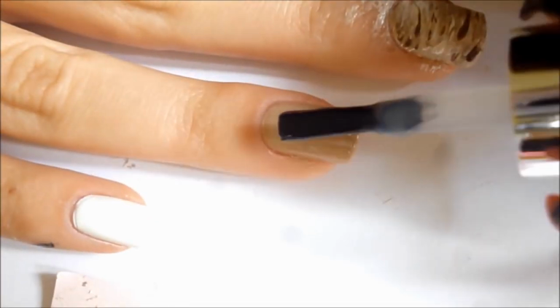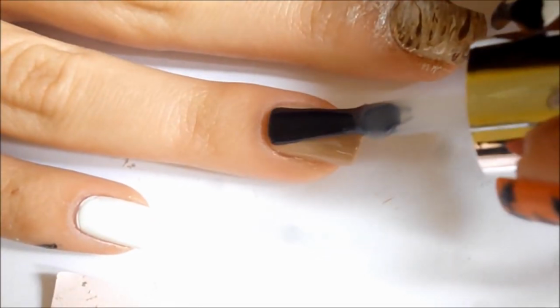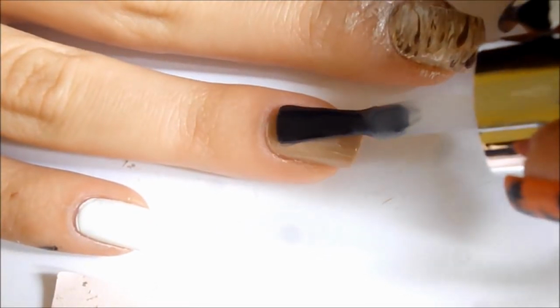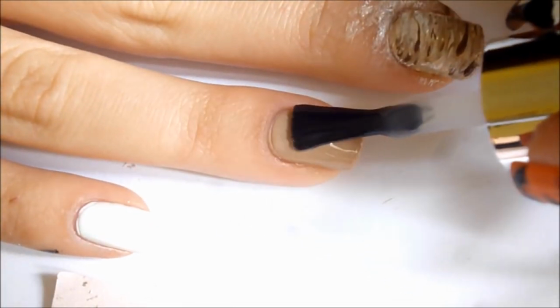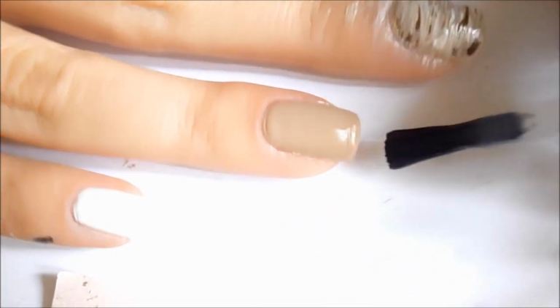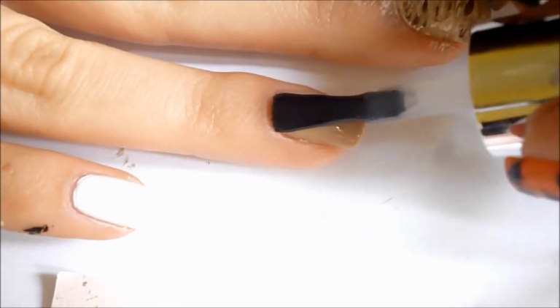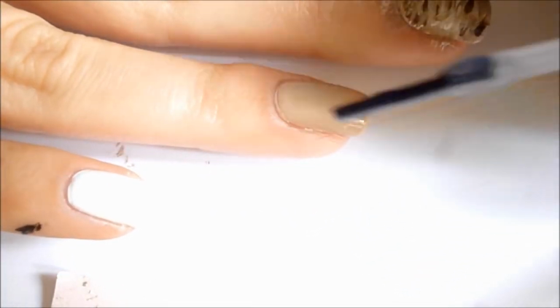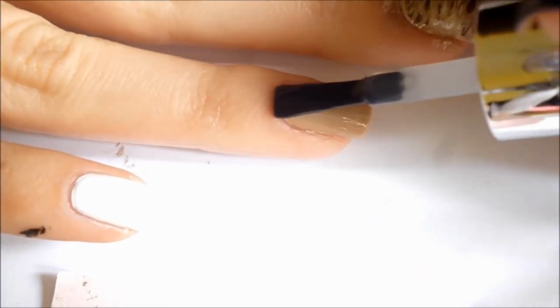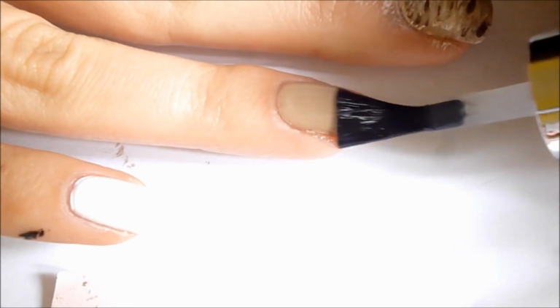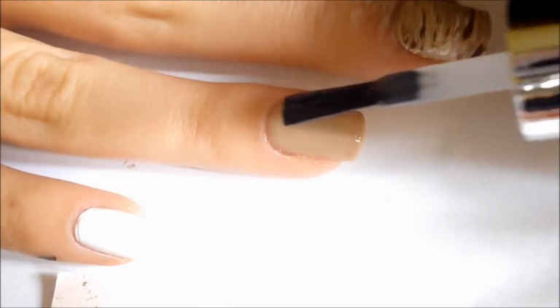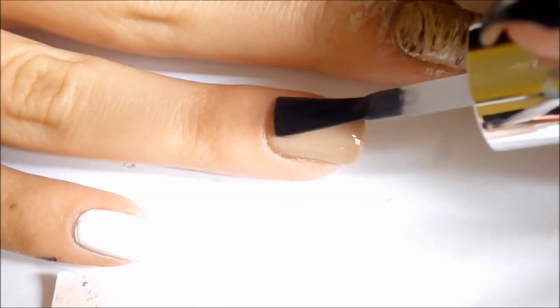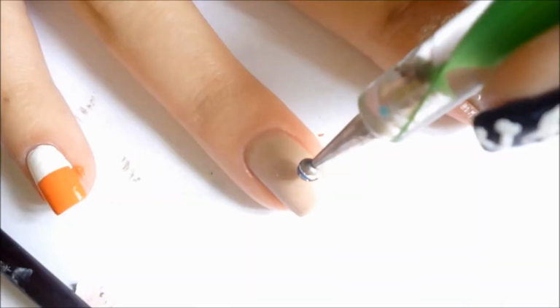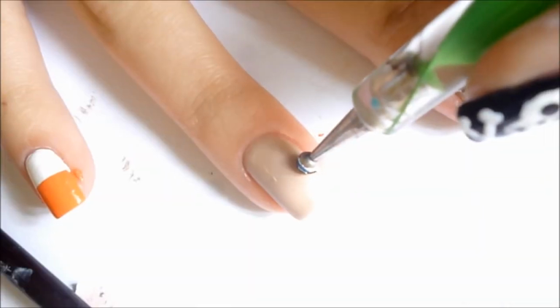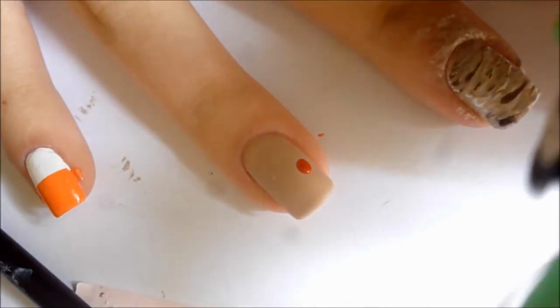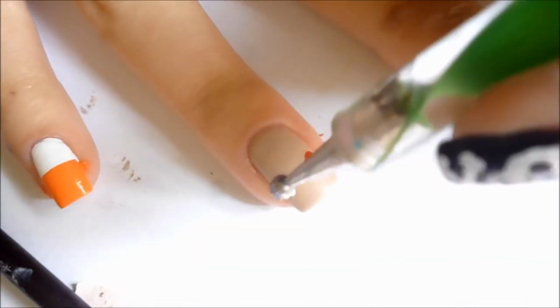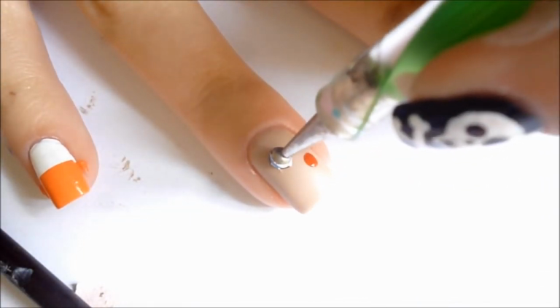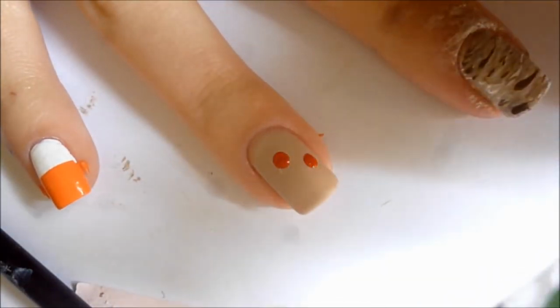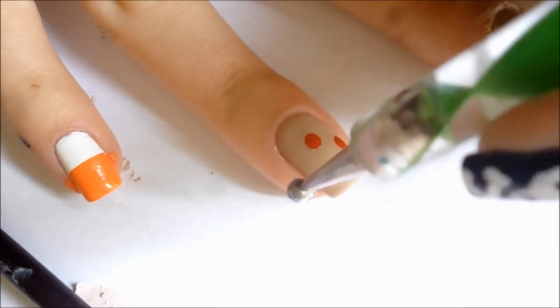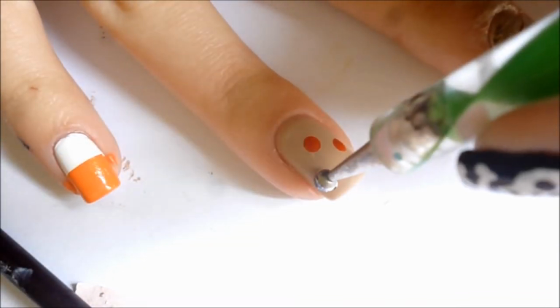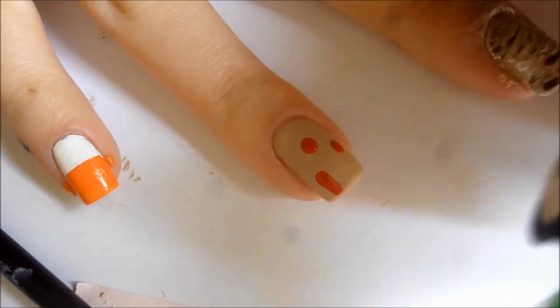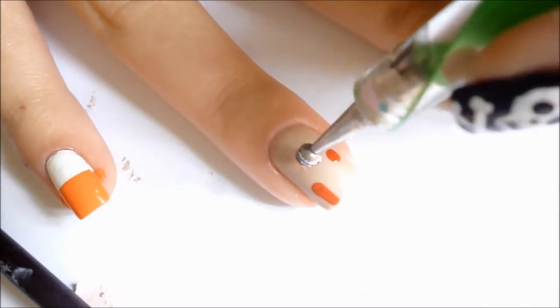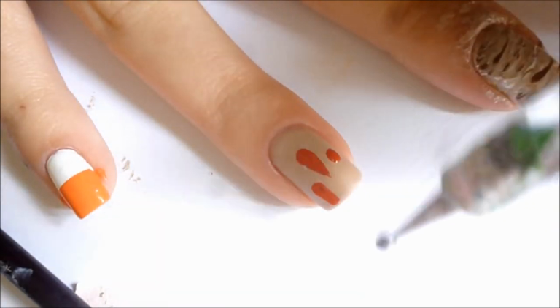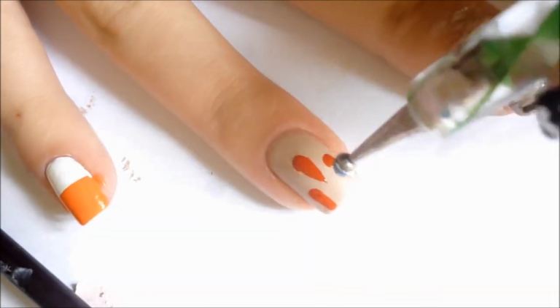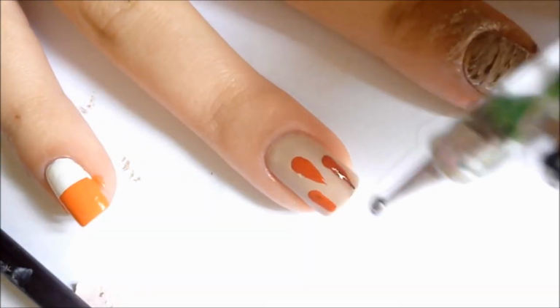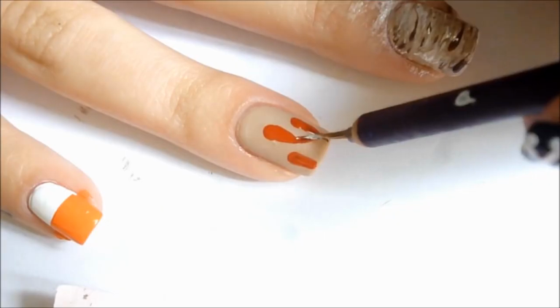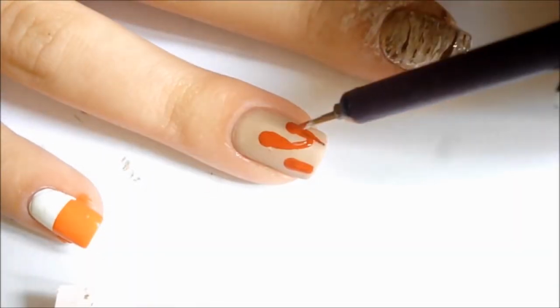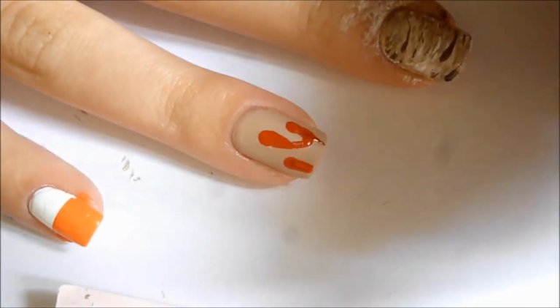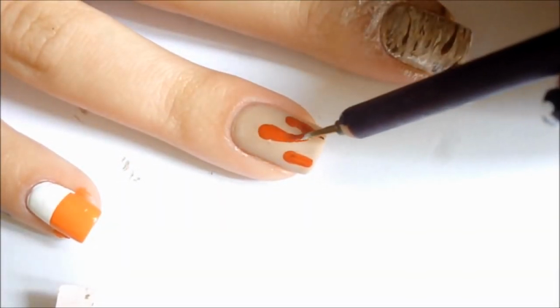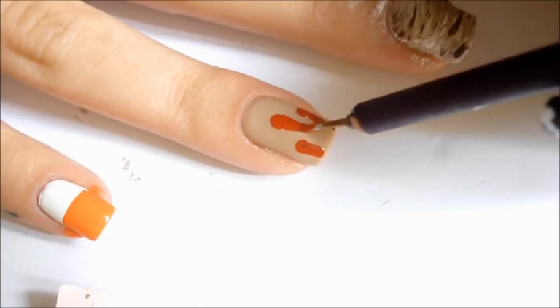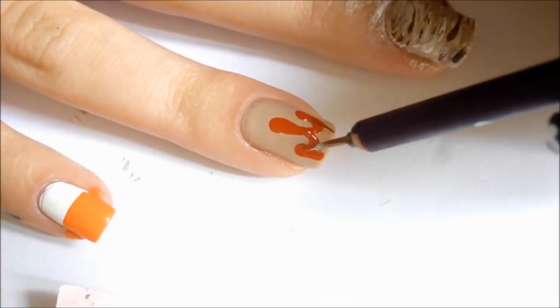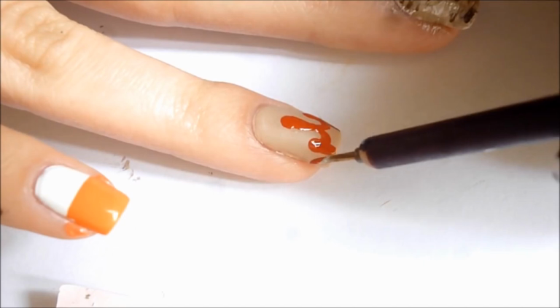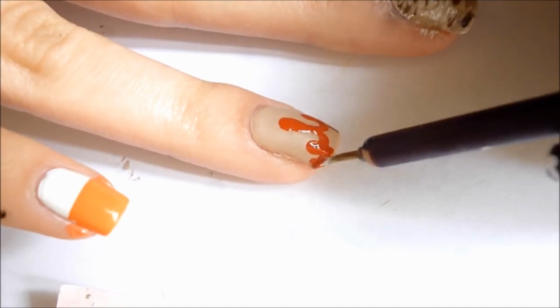For this next nail design, use a nice light color, like a beige or white, to make blood drops. No one likes to see blood because it's scary as hell and it usually means something bad is going on. It's on the easier side of these designs, so don't be afraid and have fun with it.